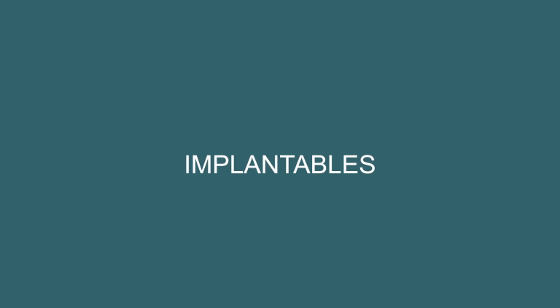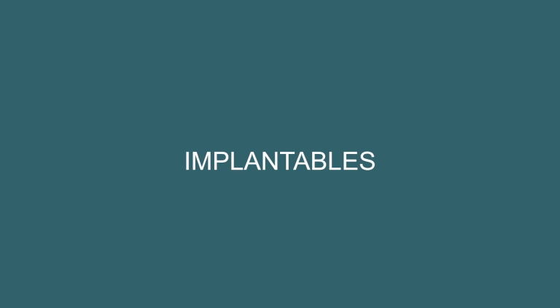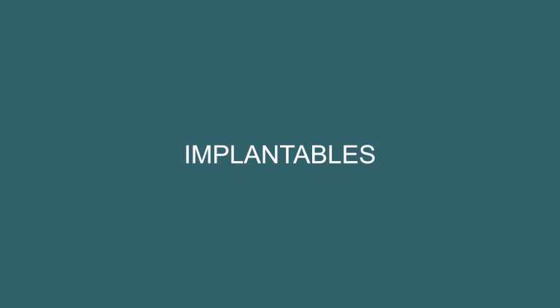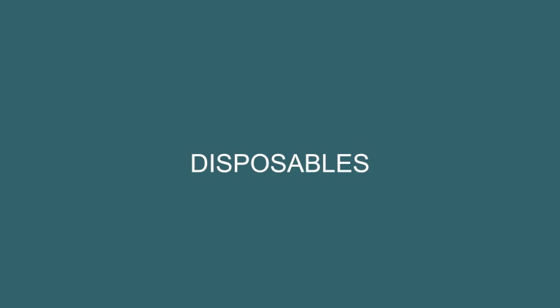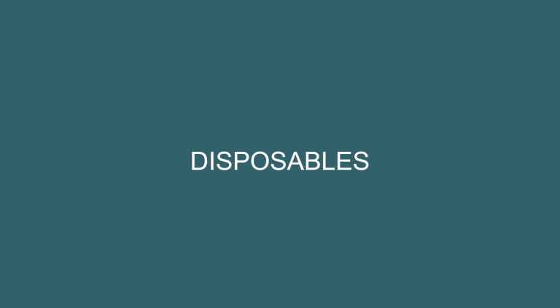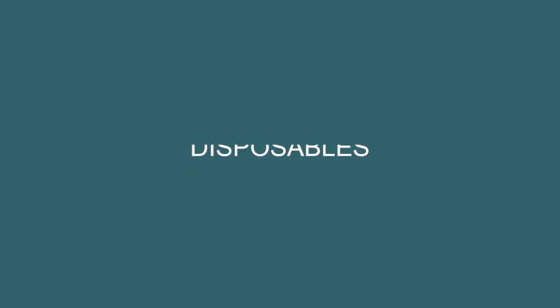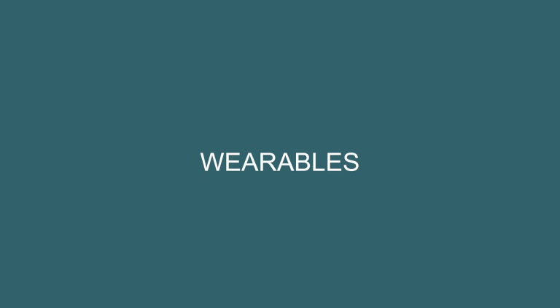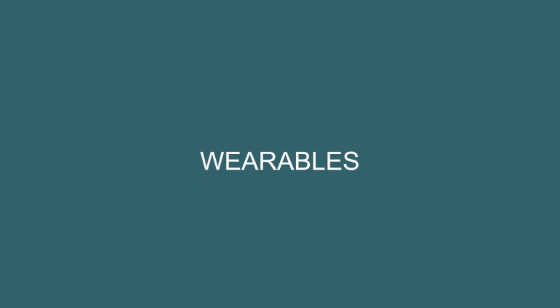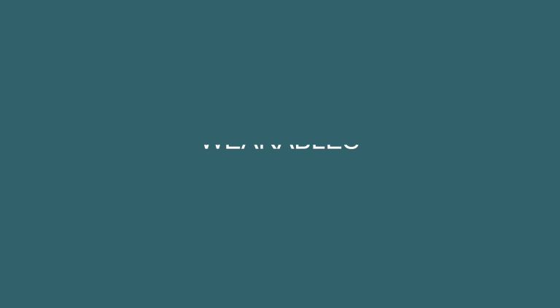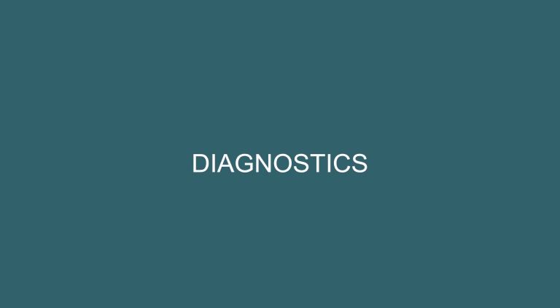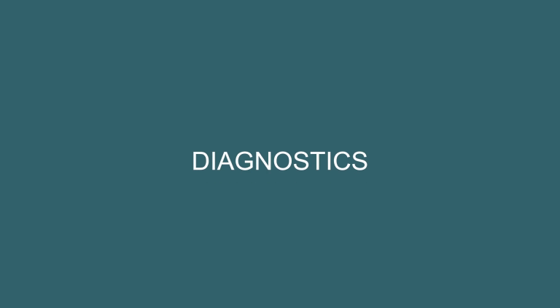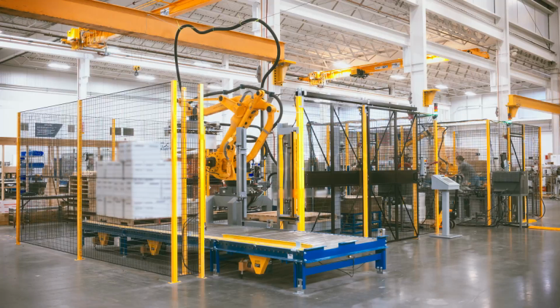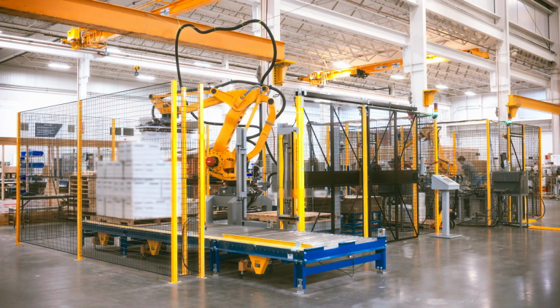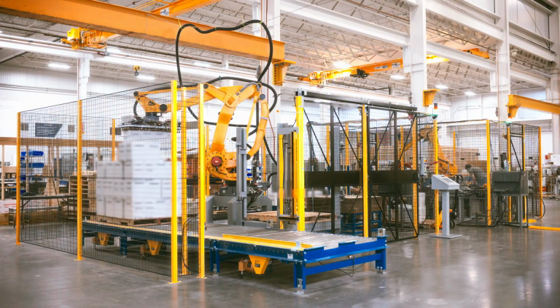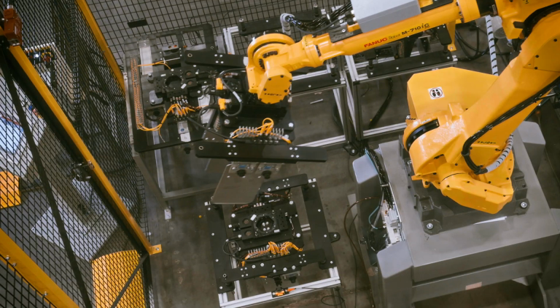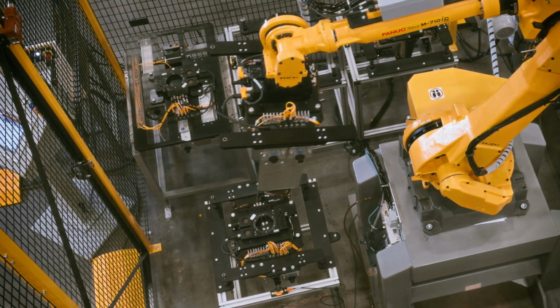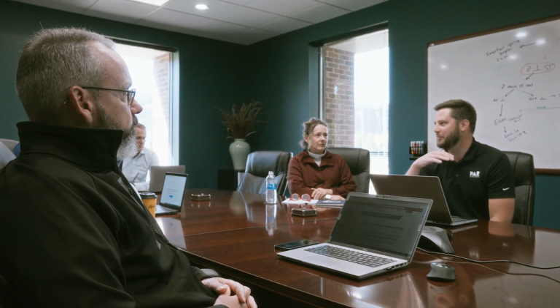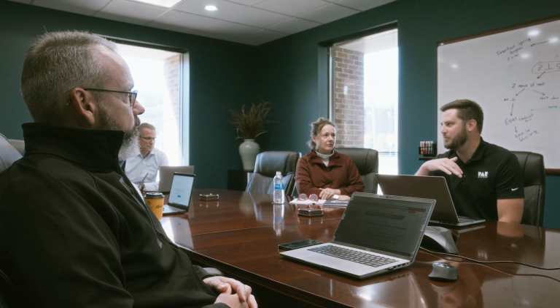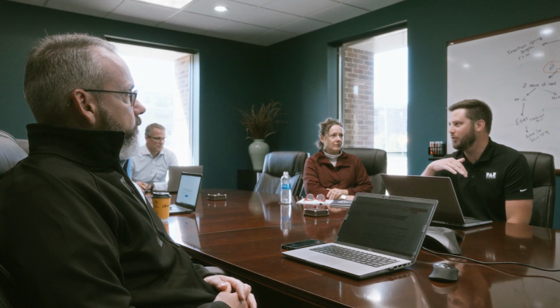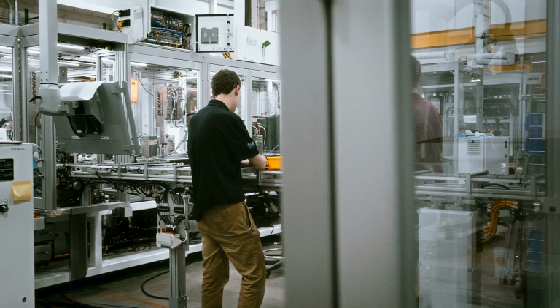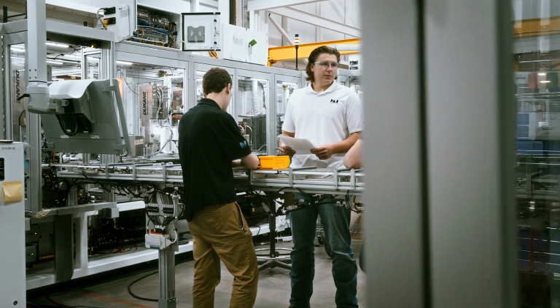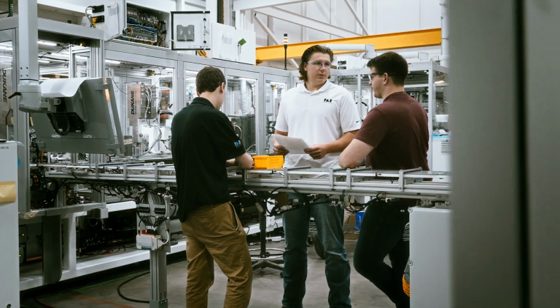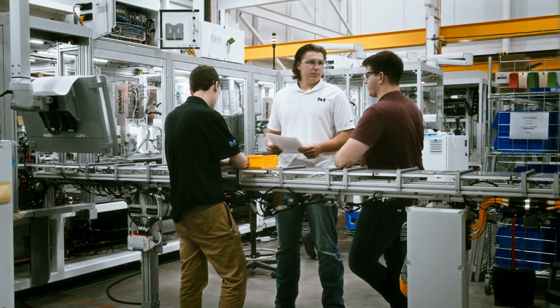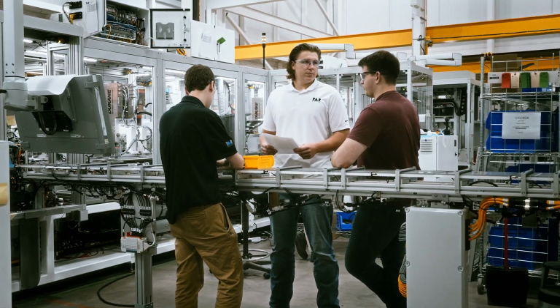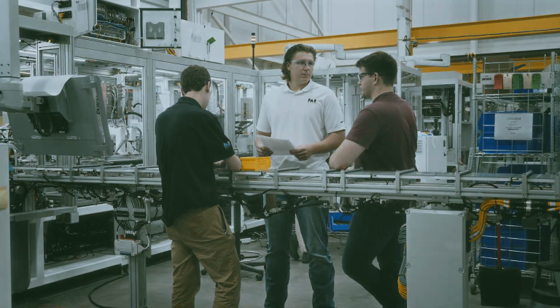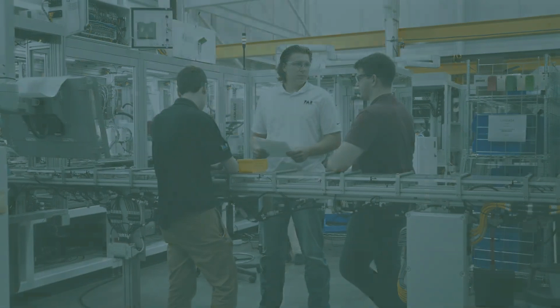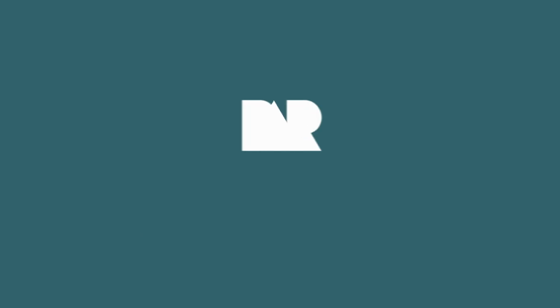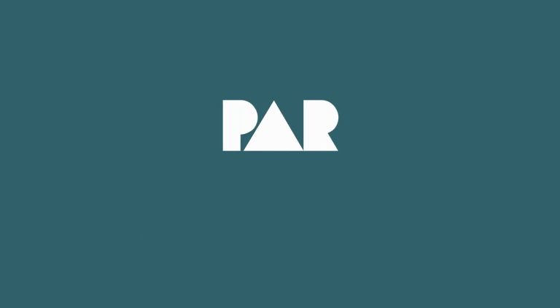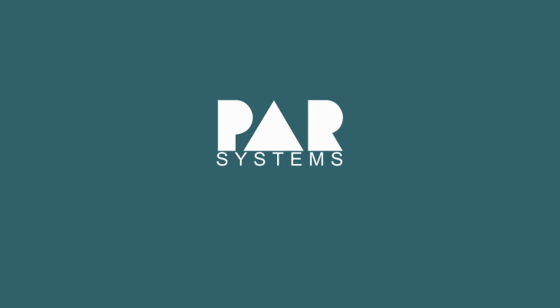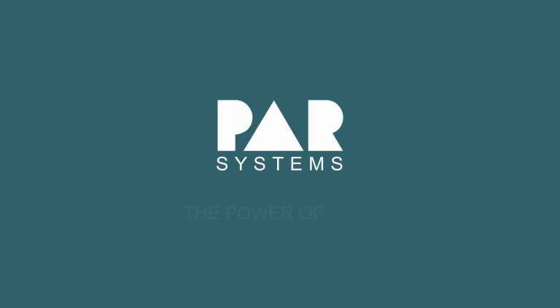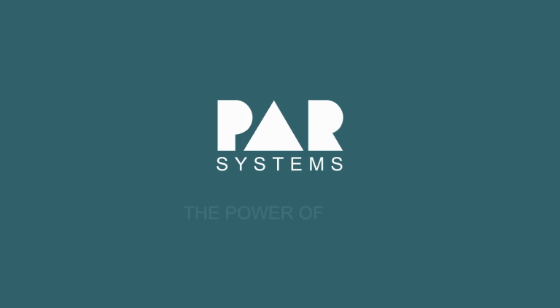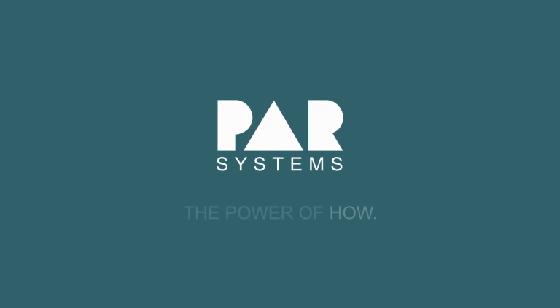Implantables, wearables, disposables, diagnostics — every program is different. We stand prepared to innovate, bringing your products to life. PAR: the power of how.